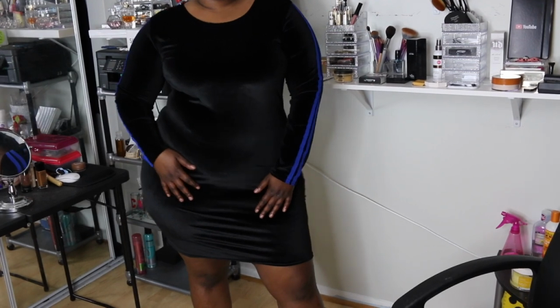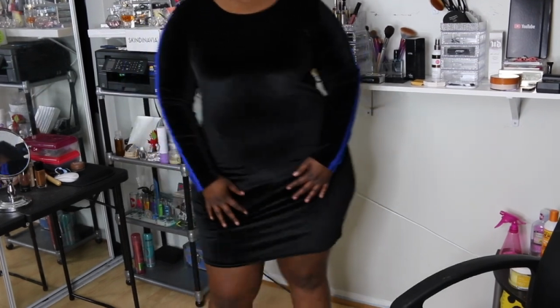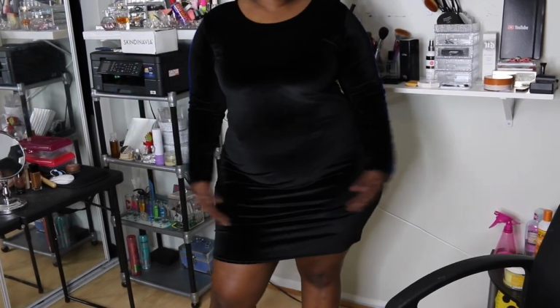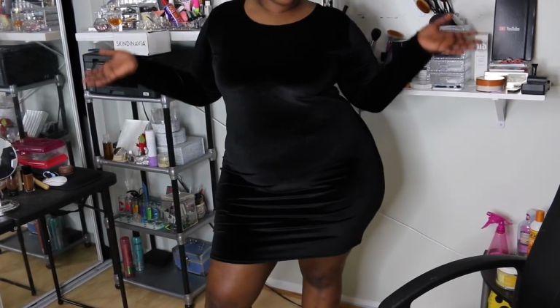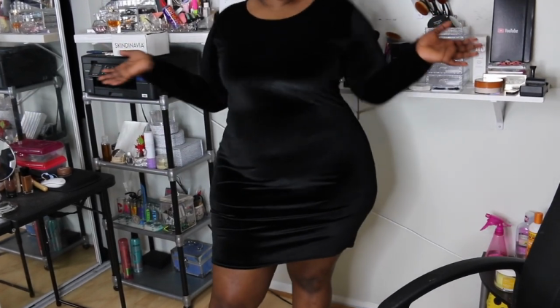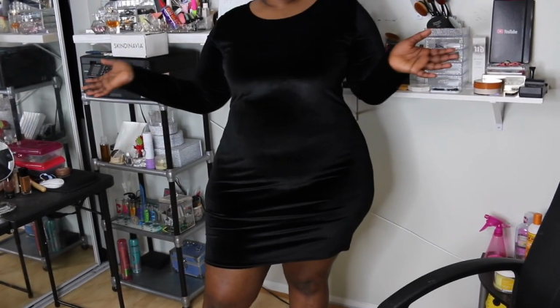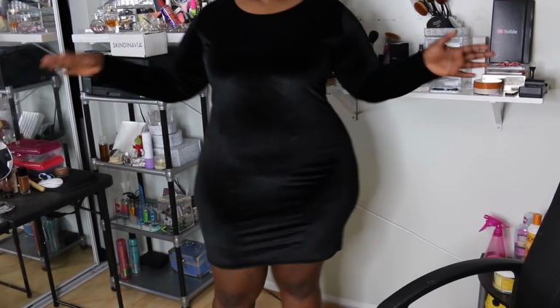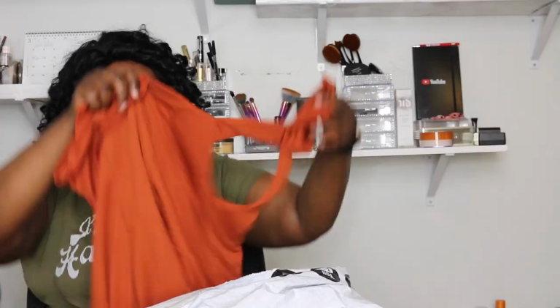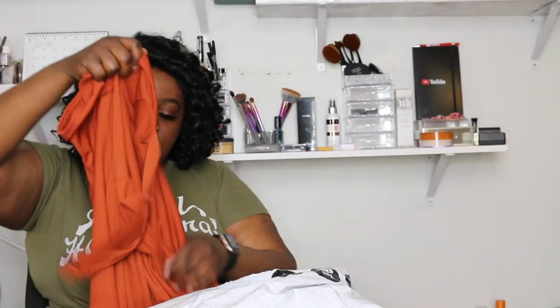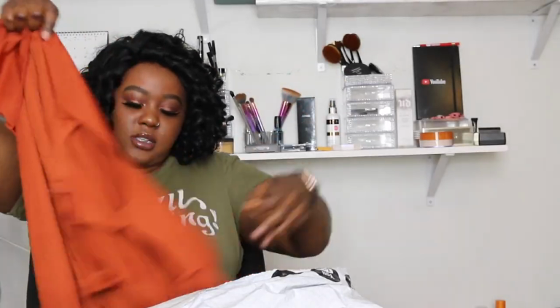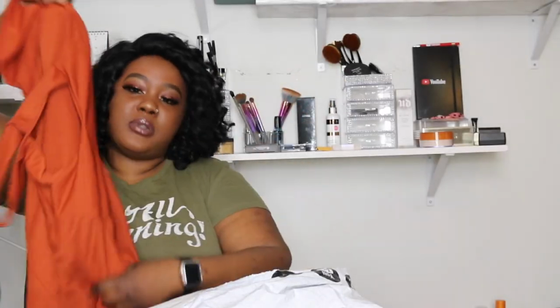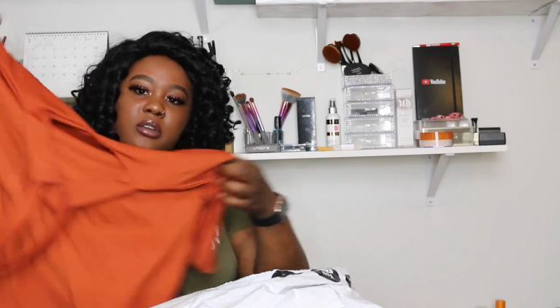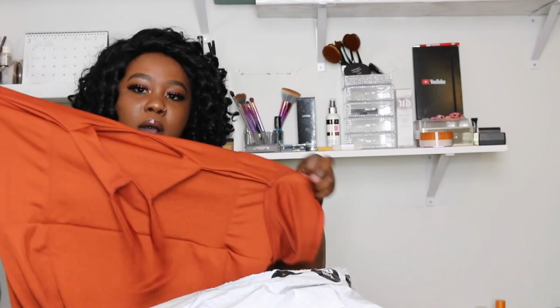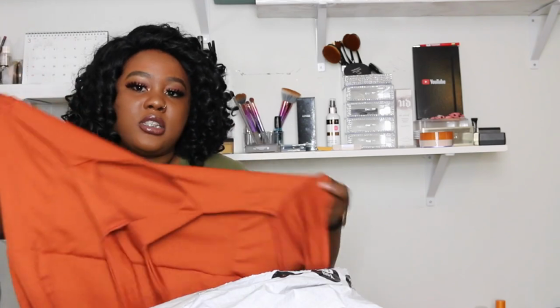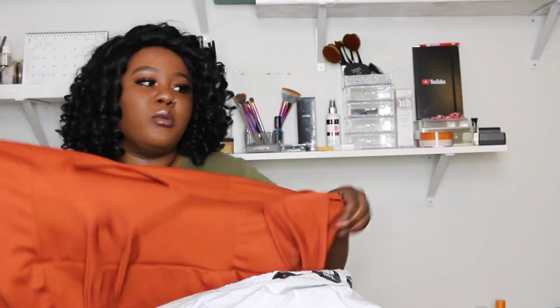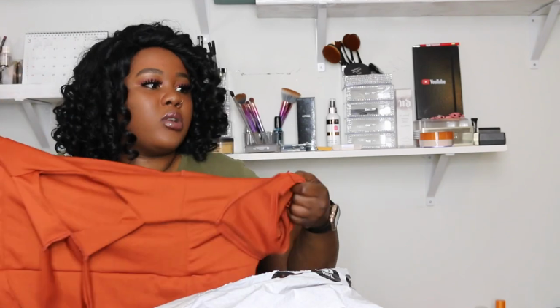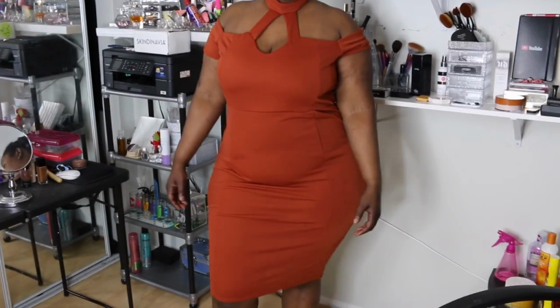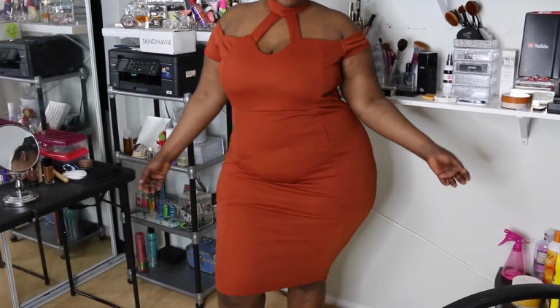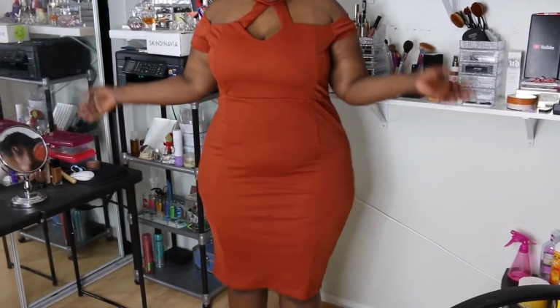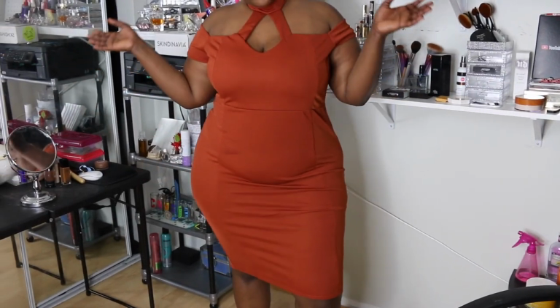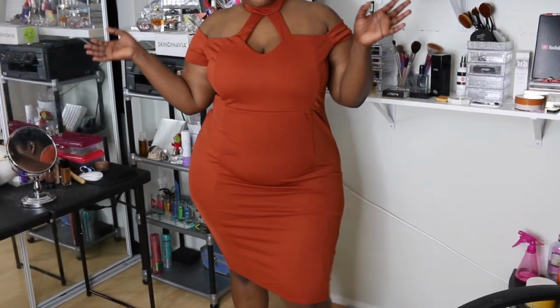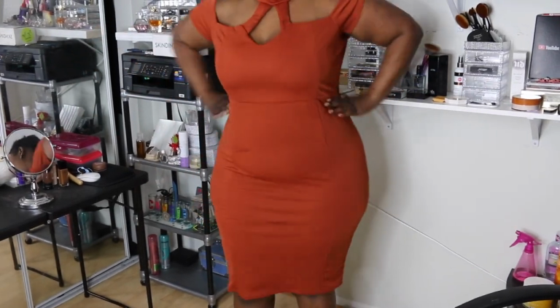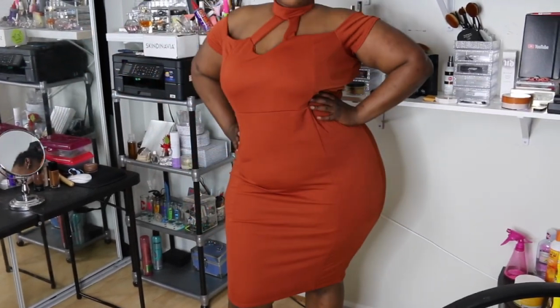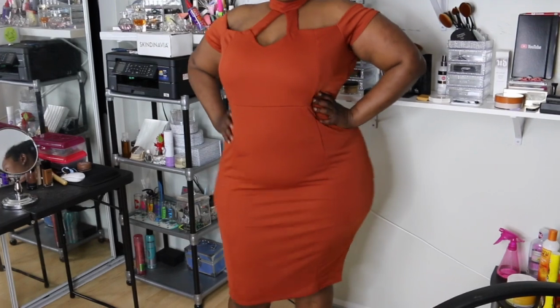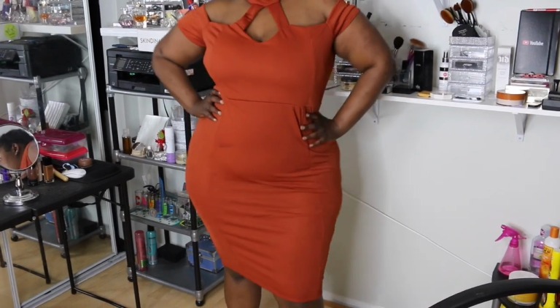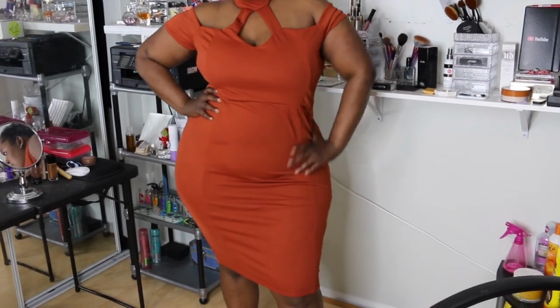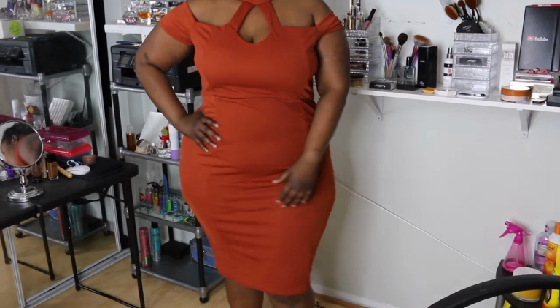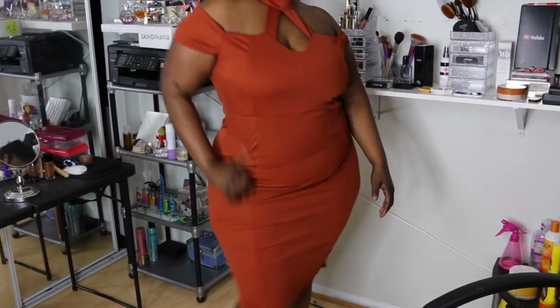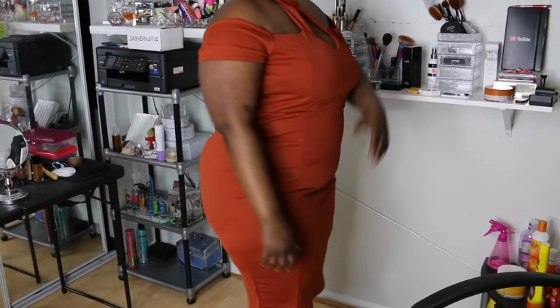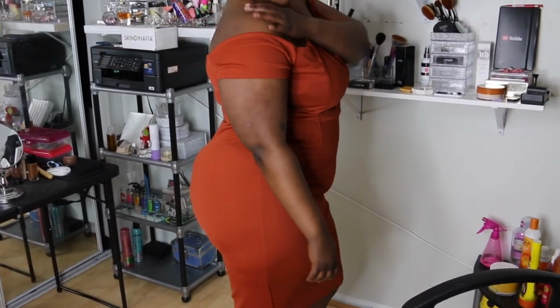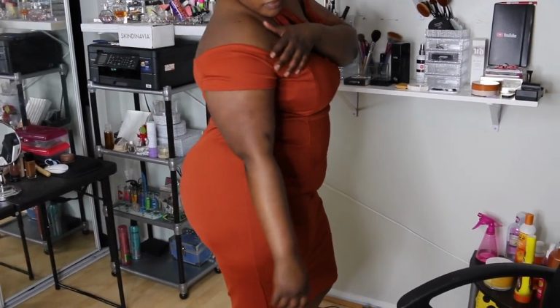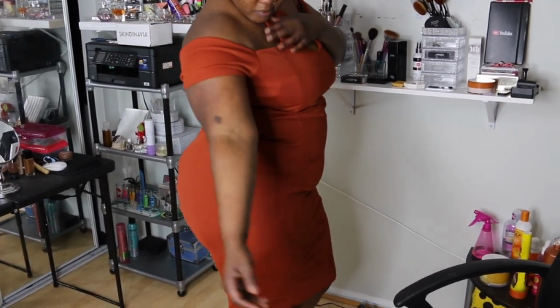I also got this dress — you guys will see on the video how it looks, so it will make more sense. It's a beautiful orange dress, perfect for spring and summer.